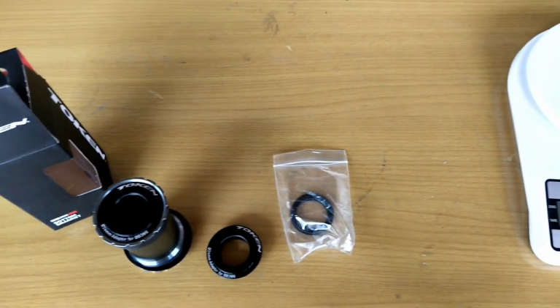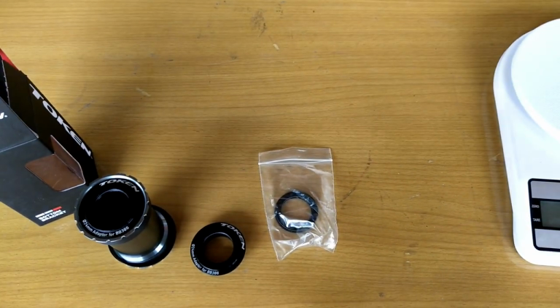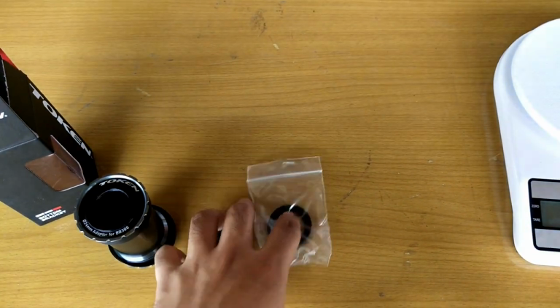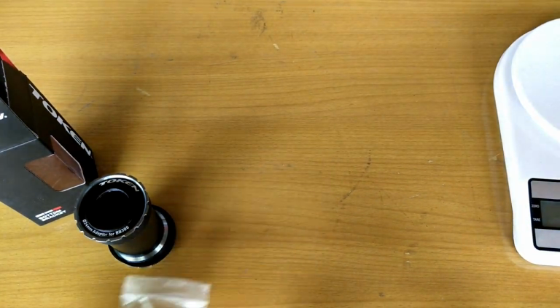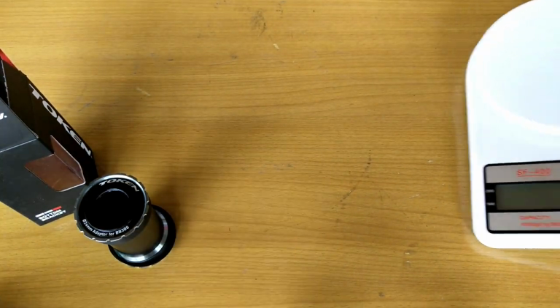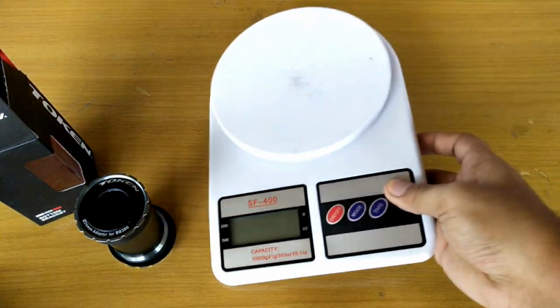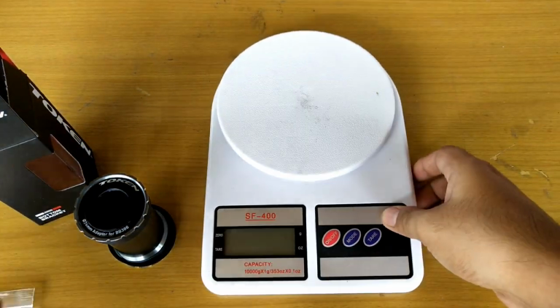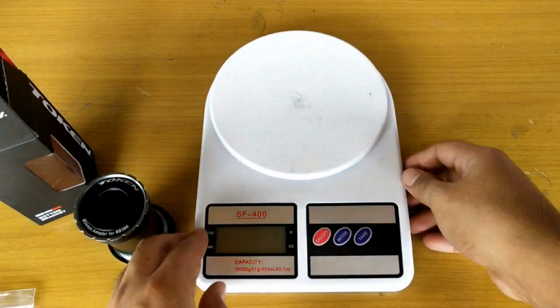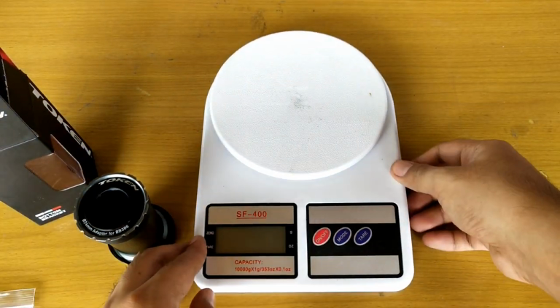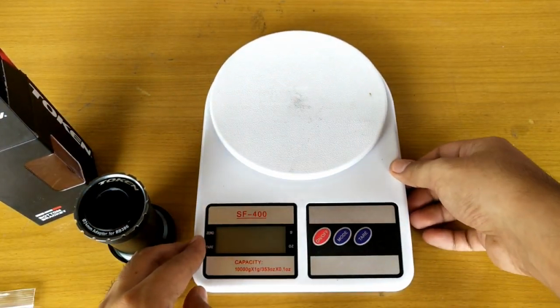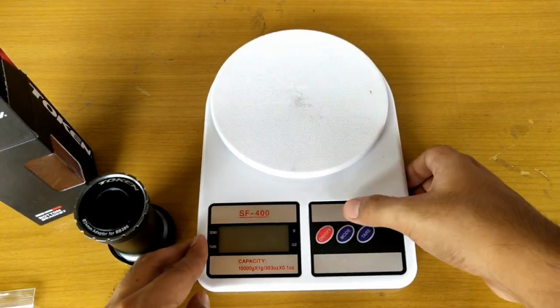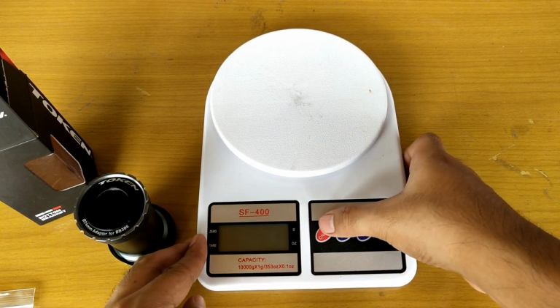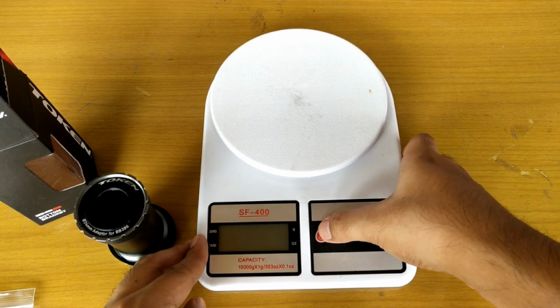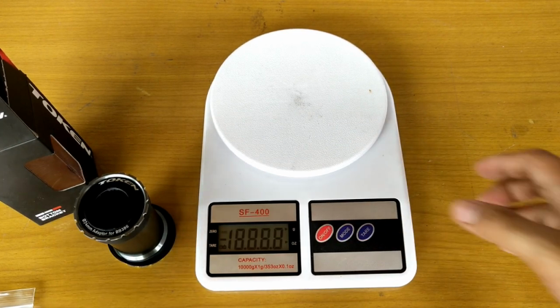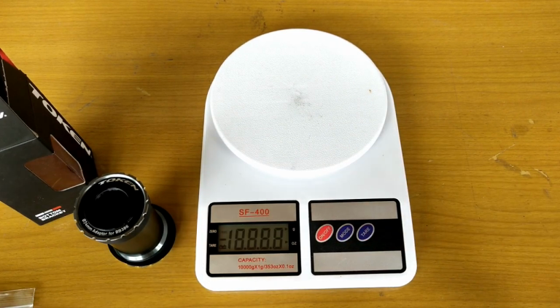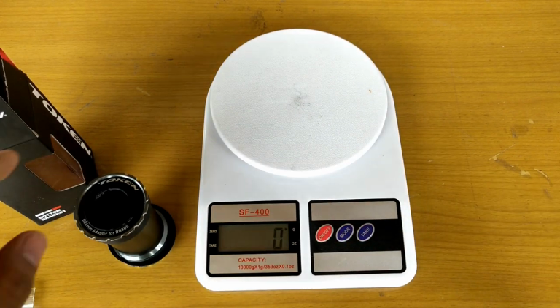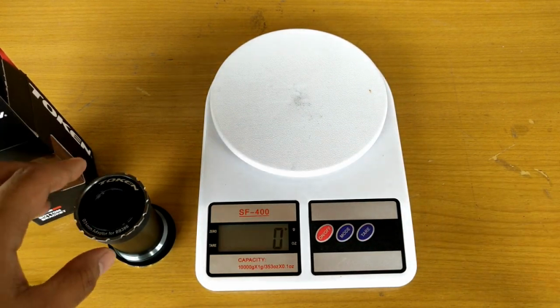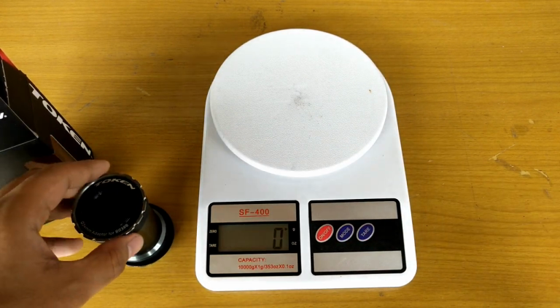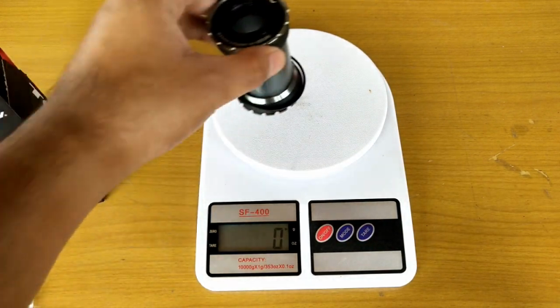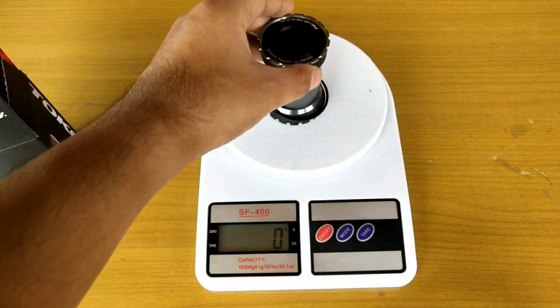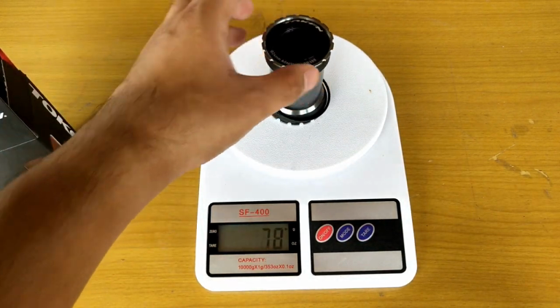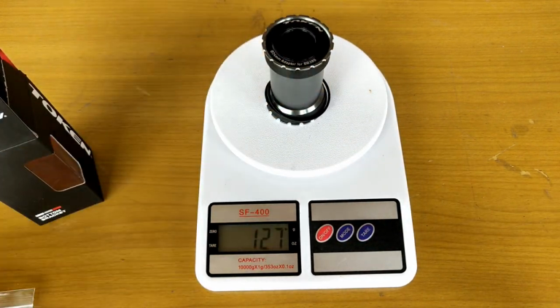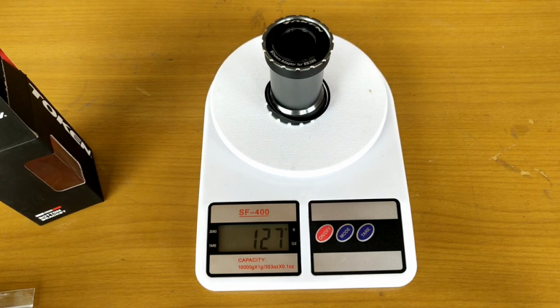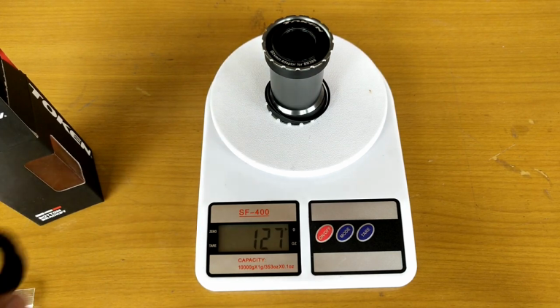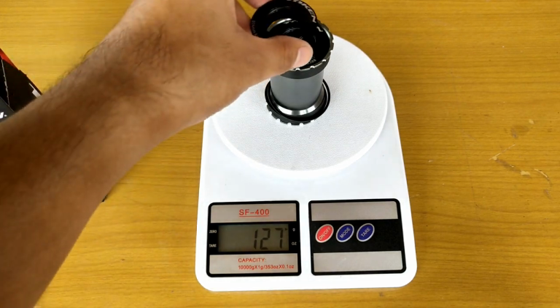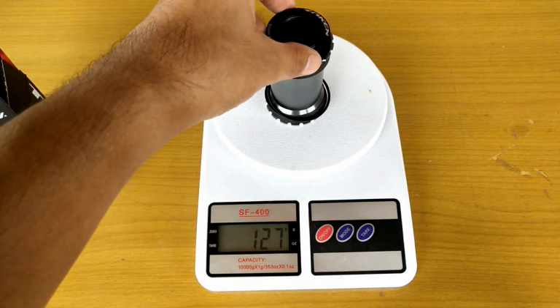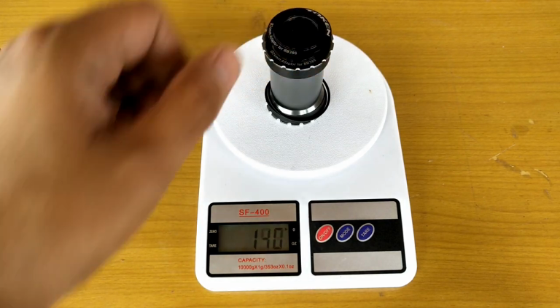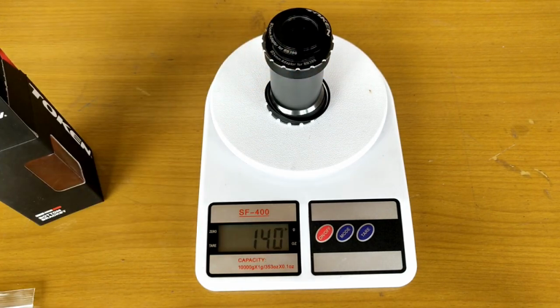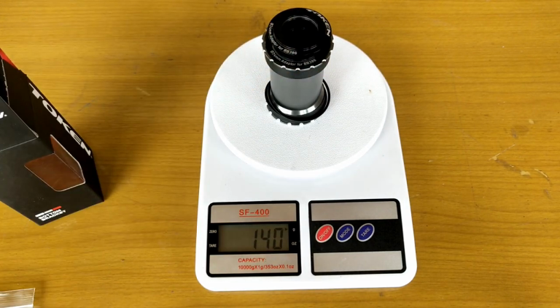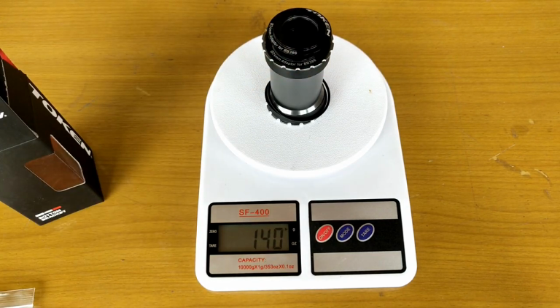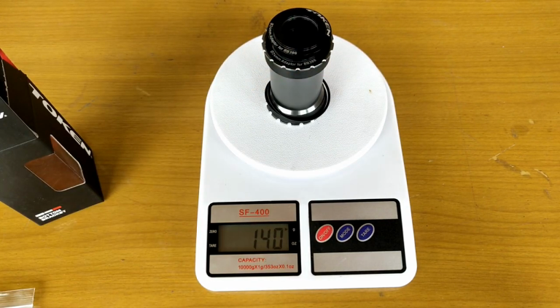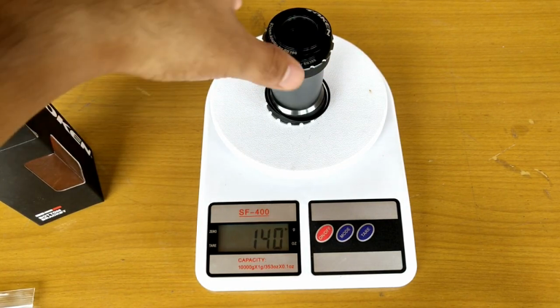Let's weigh it. I'm pretty sure this is heavier than what's currently on my React, since those are just plastic cups with bearings. This comes in at around 140 grams.